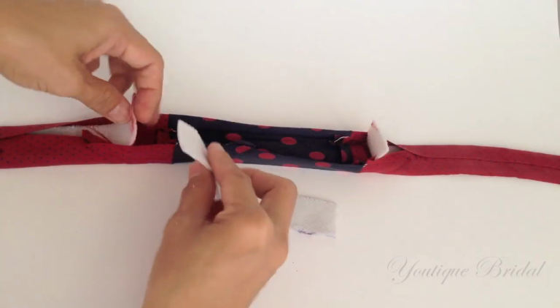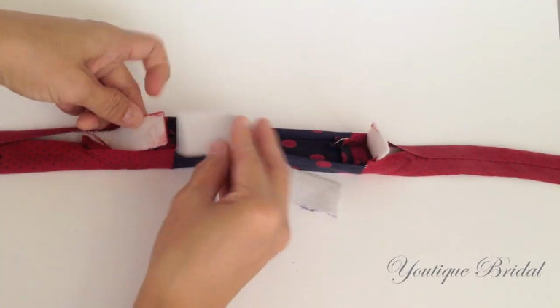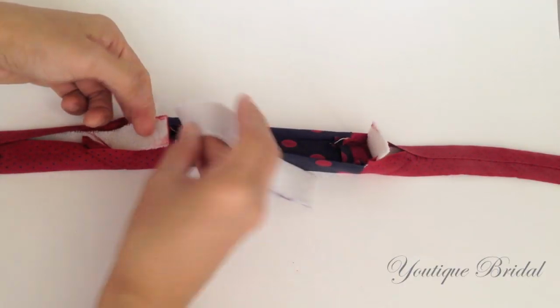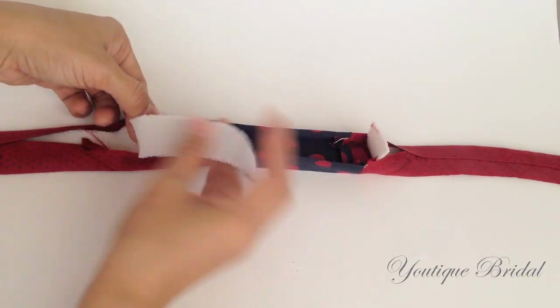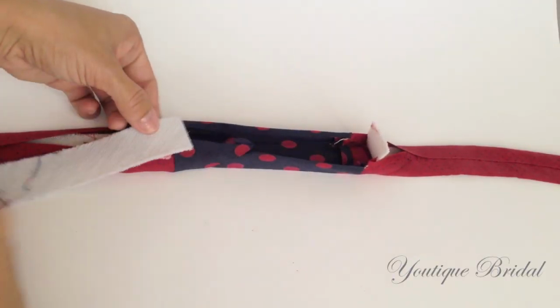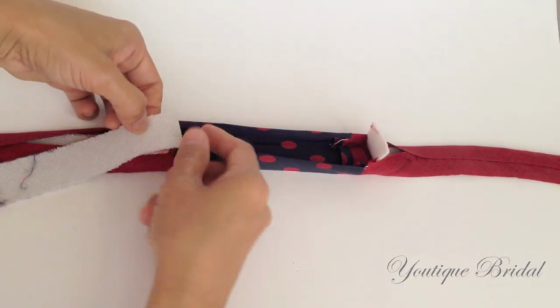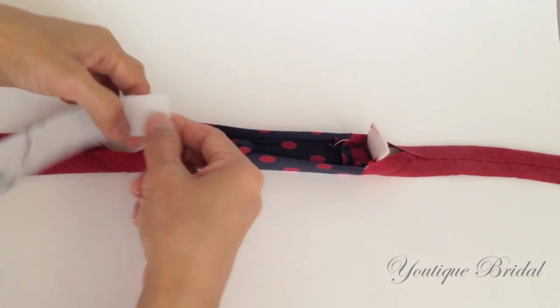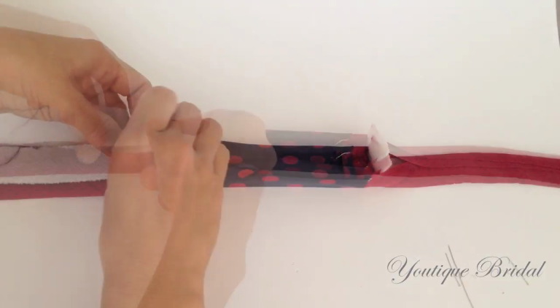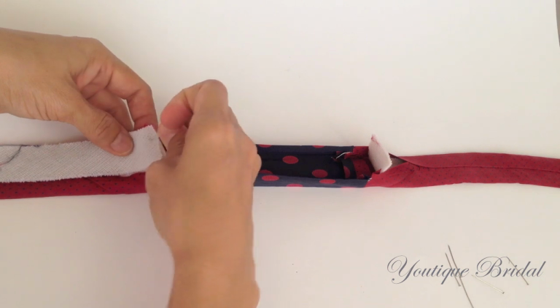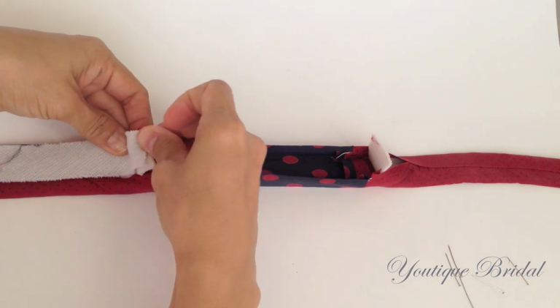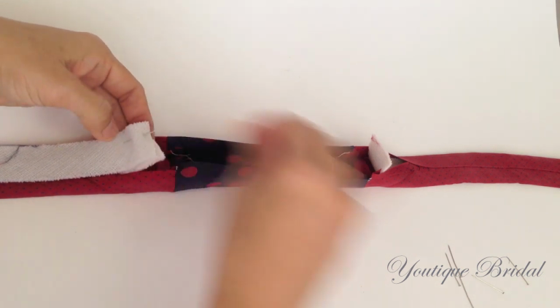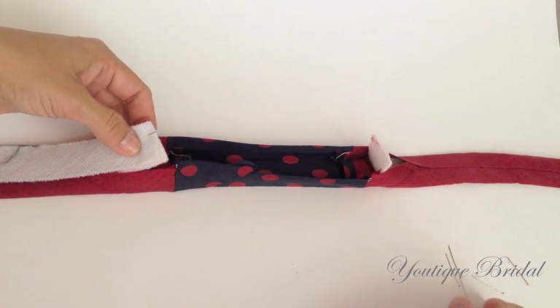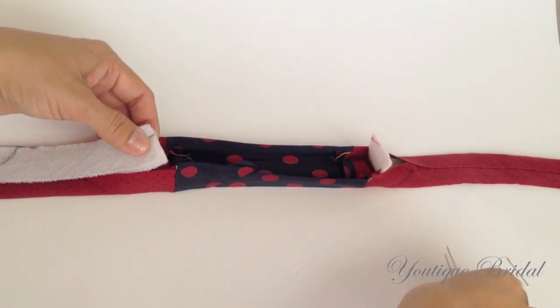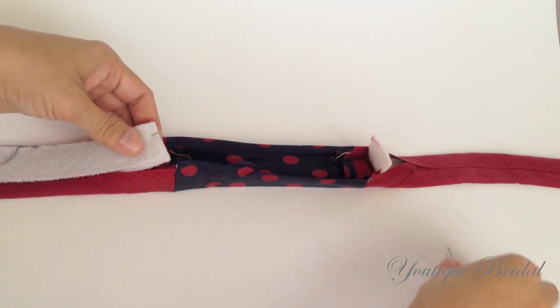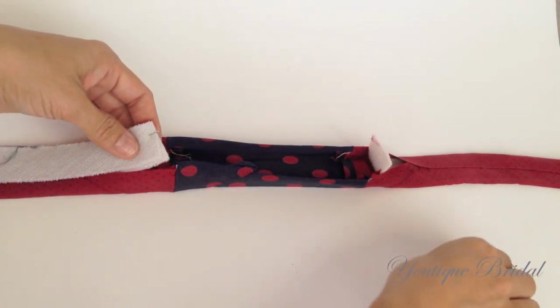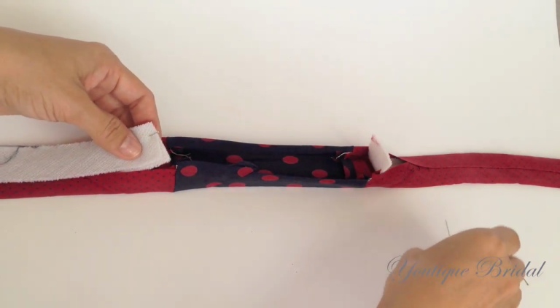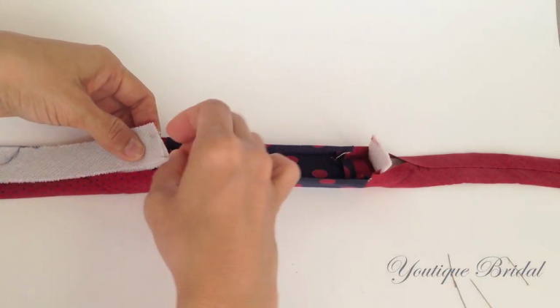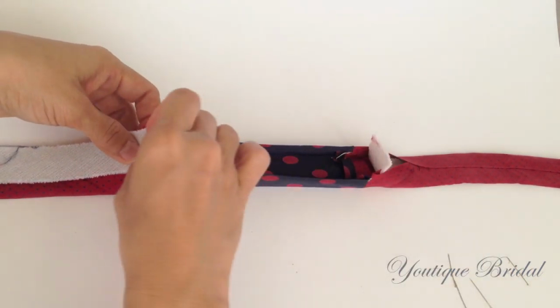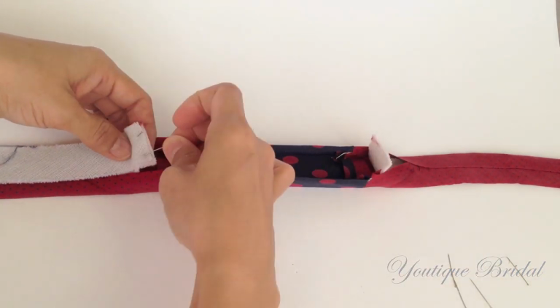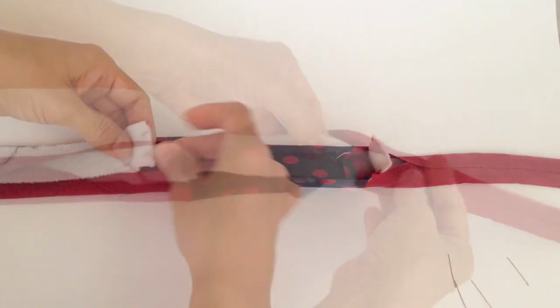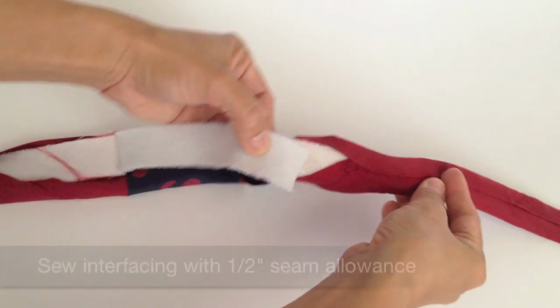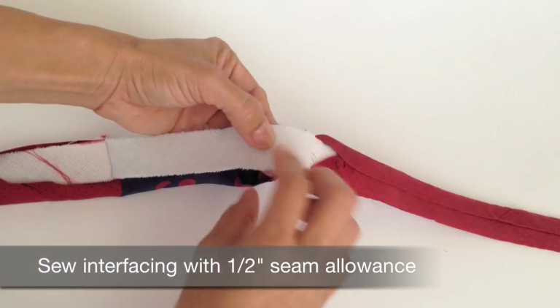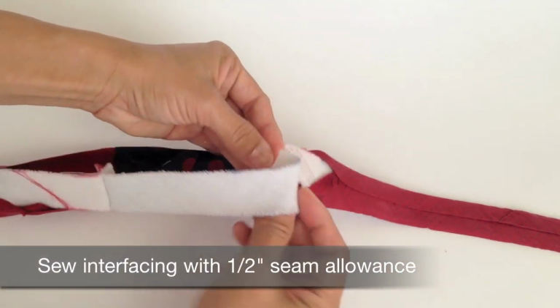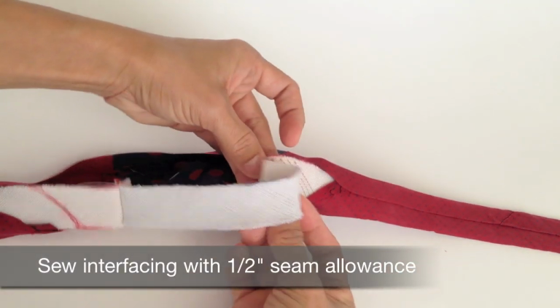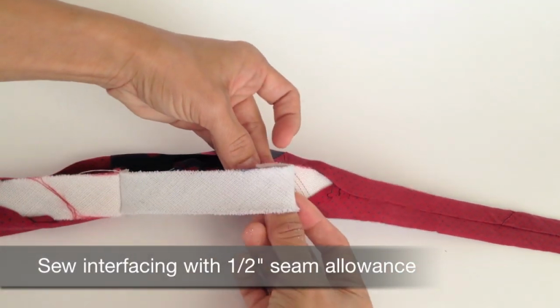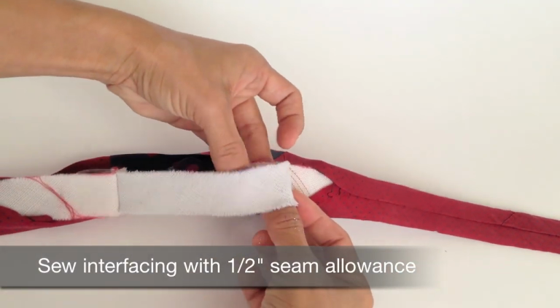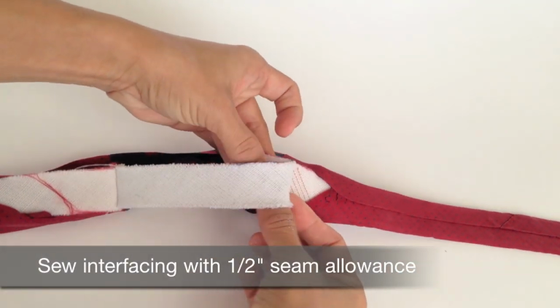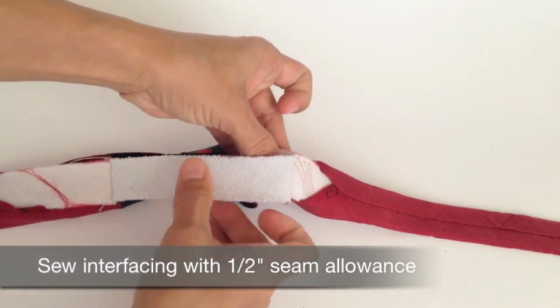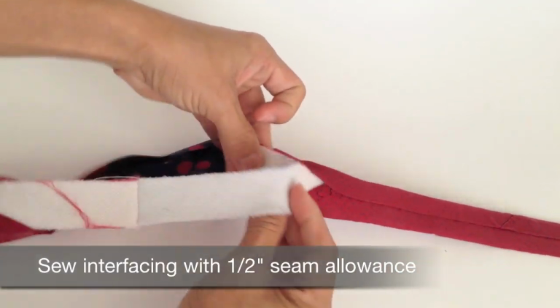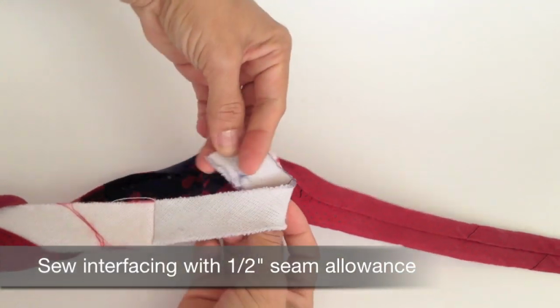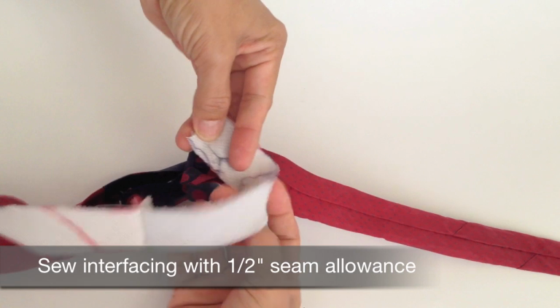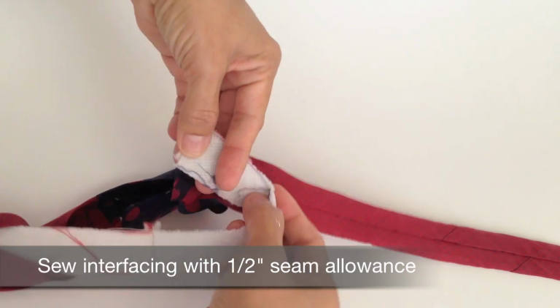Now with the remaining interfacing piece, you are going to repeat the same process we used to connect the fabric portion of the tie. You are just going to pin and sew with a half inch seam allowance, and repeat it for the other end.